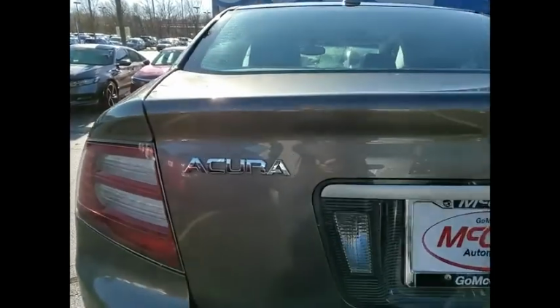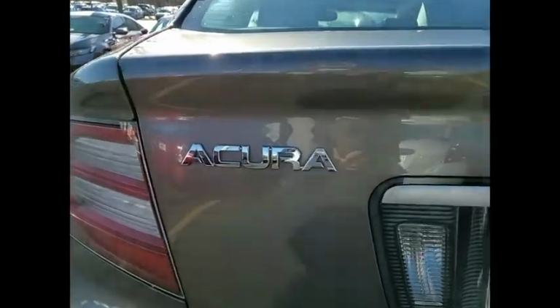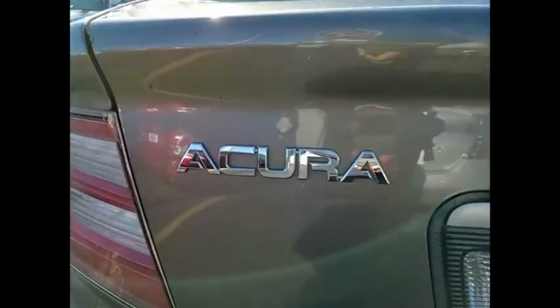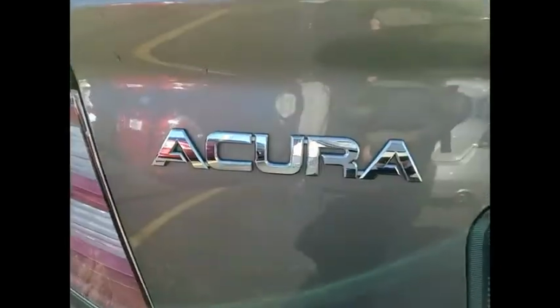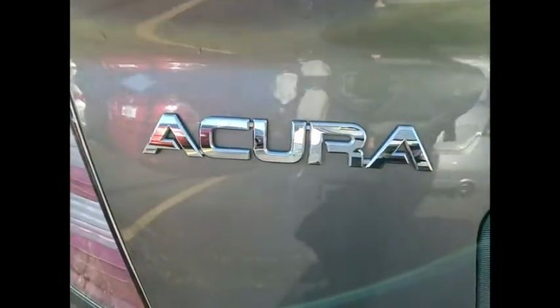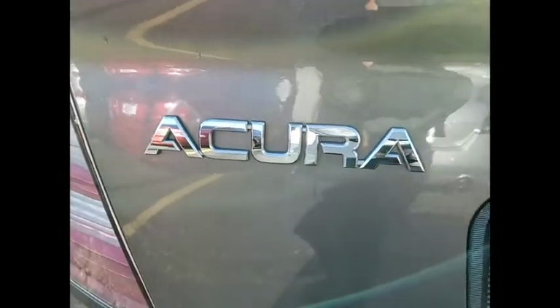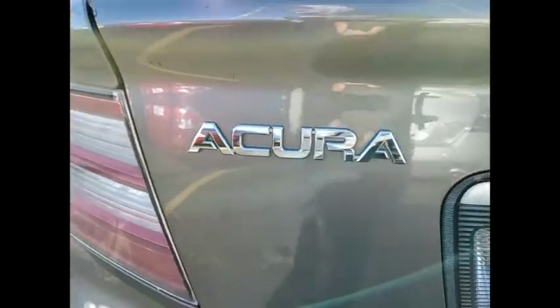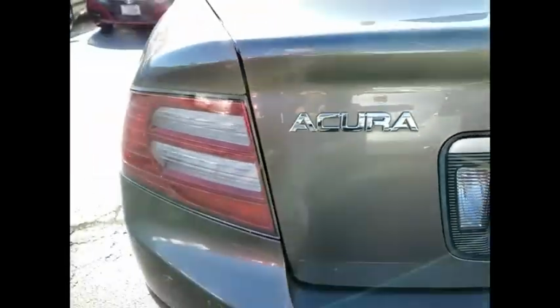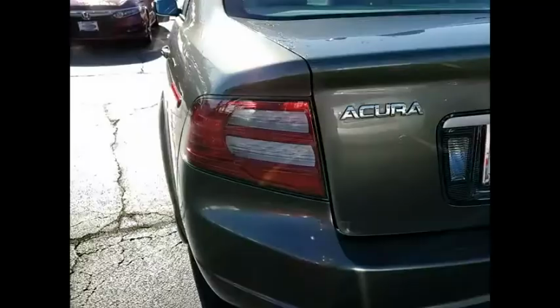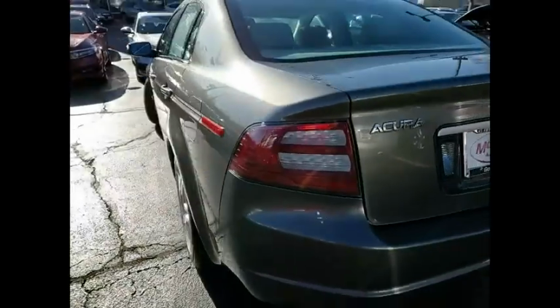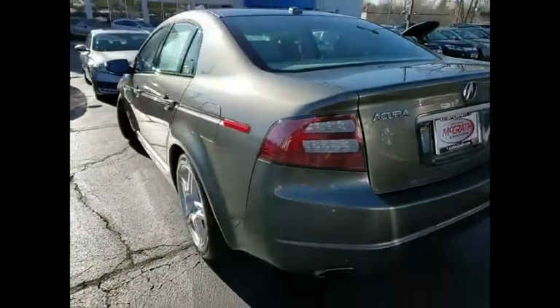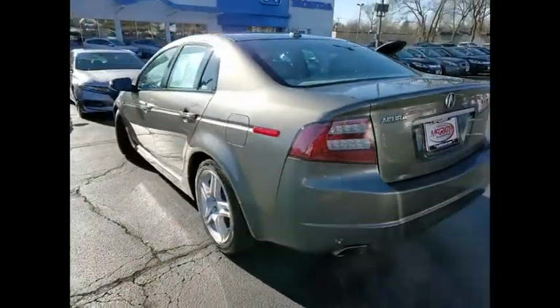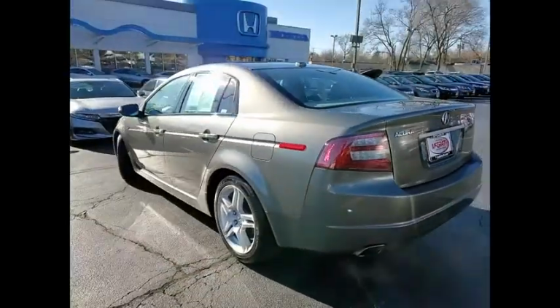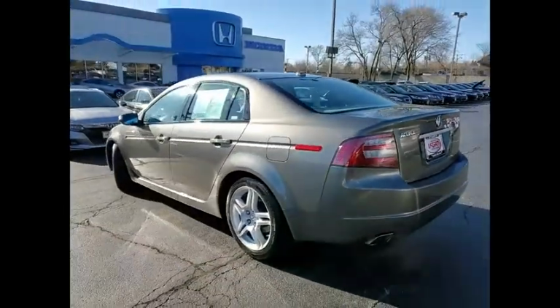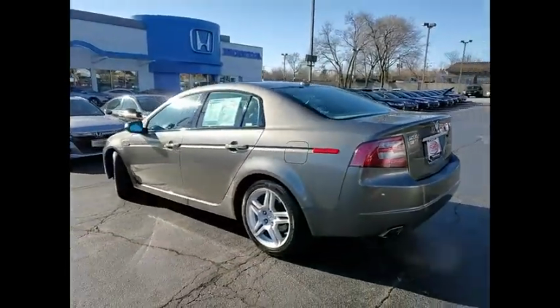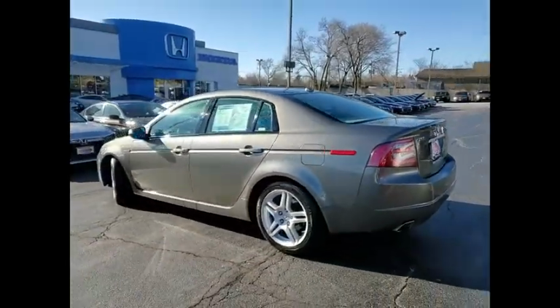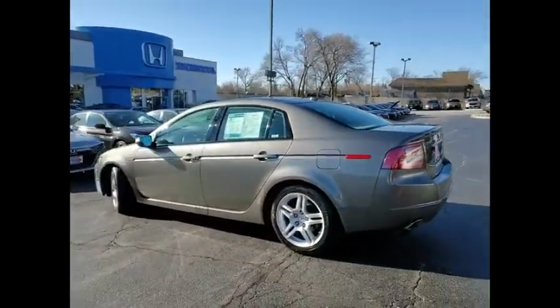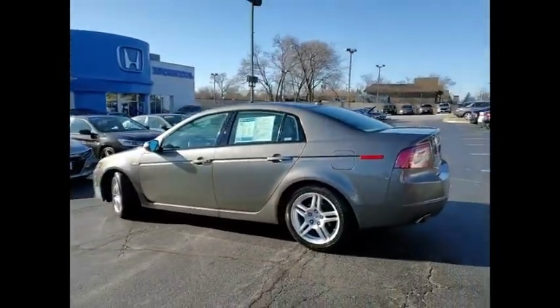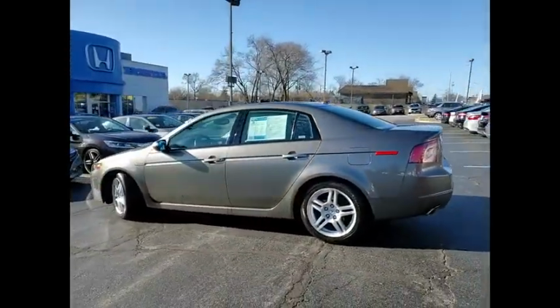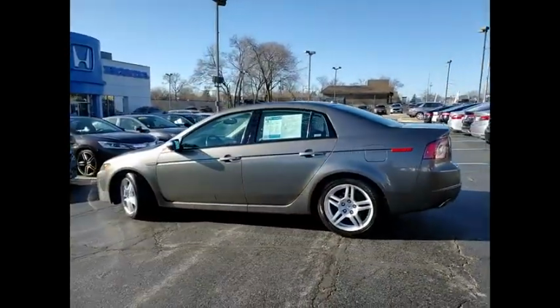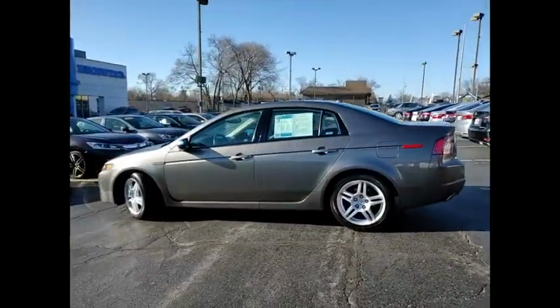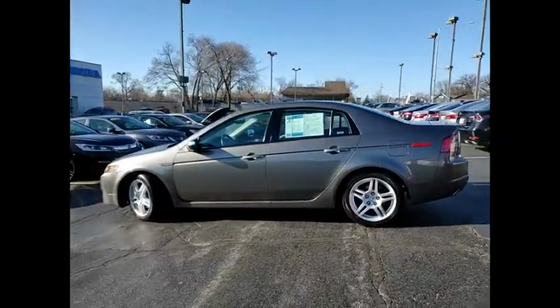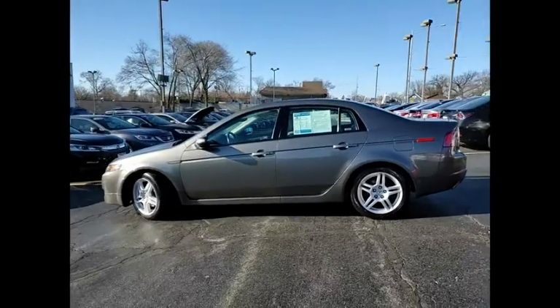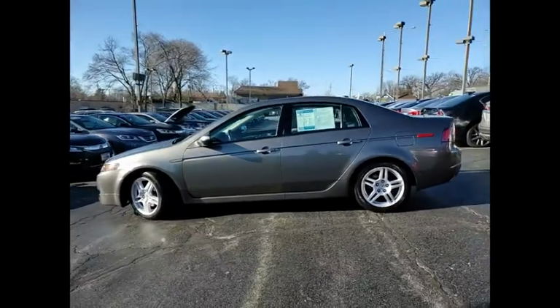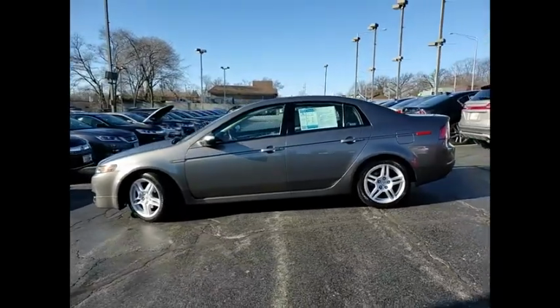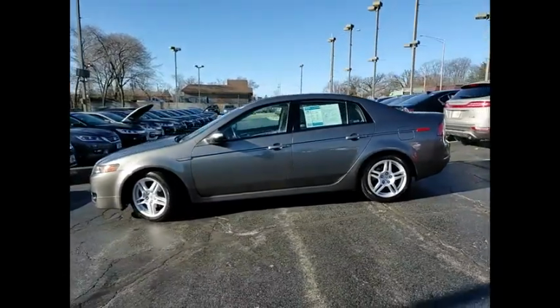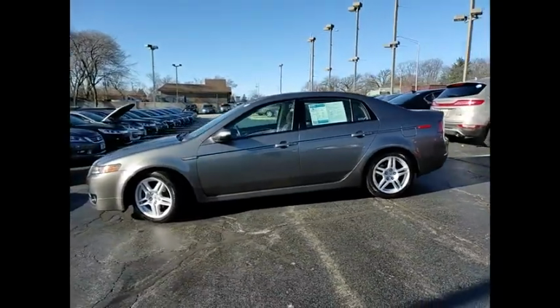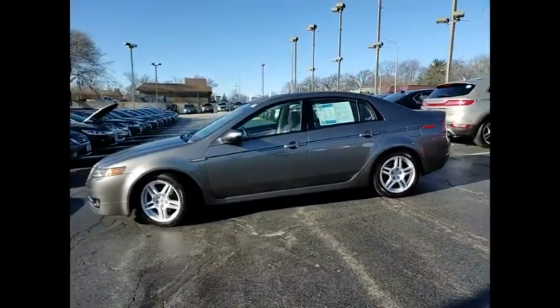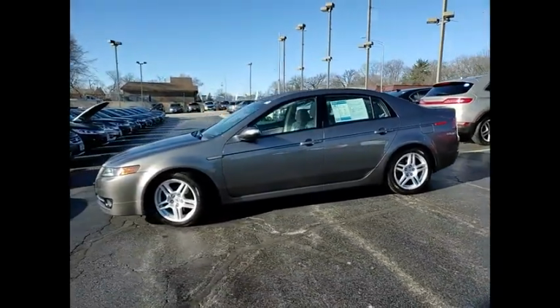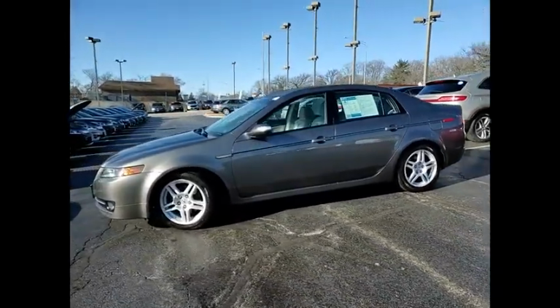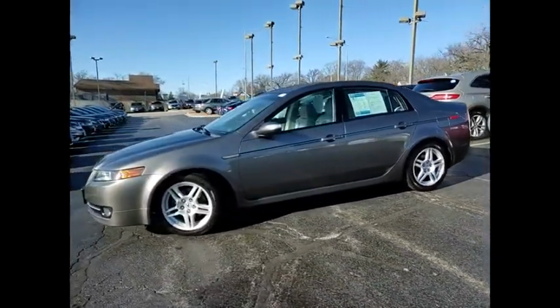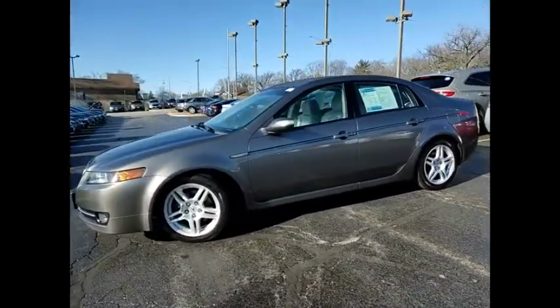Tire pressure monitor, heated mirrors, aluminum wheels, brake assist, traction control, stability control, daytime running lights, engine immobilizer, four-wheel disc brakes, mini spare tire.